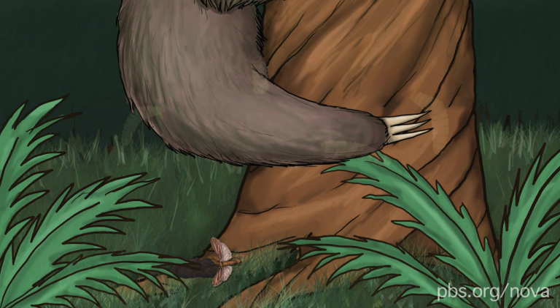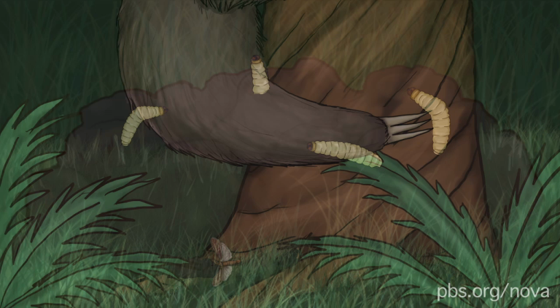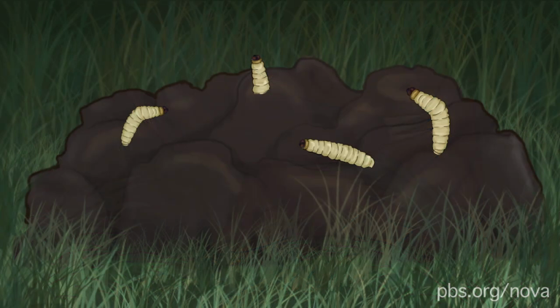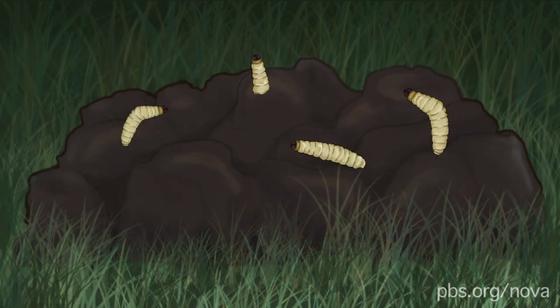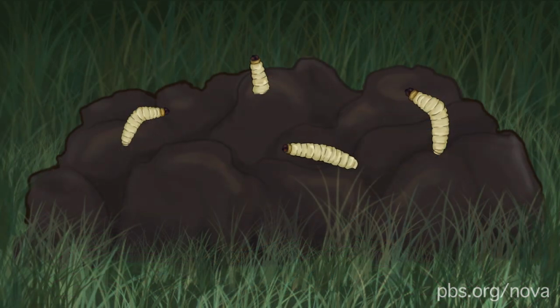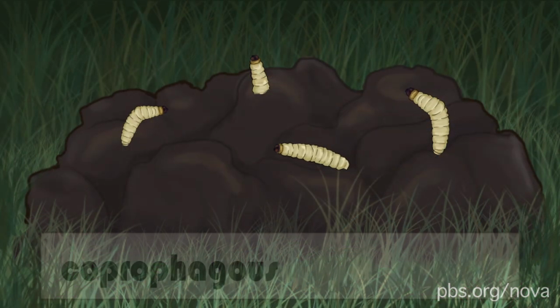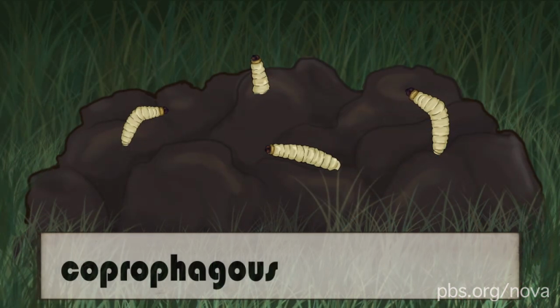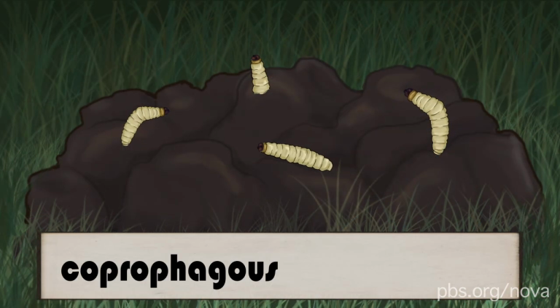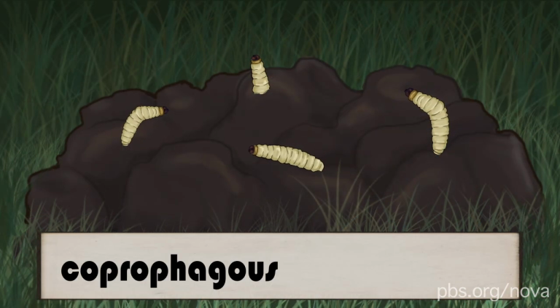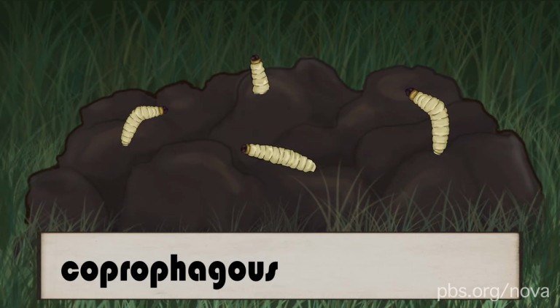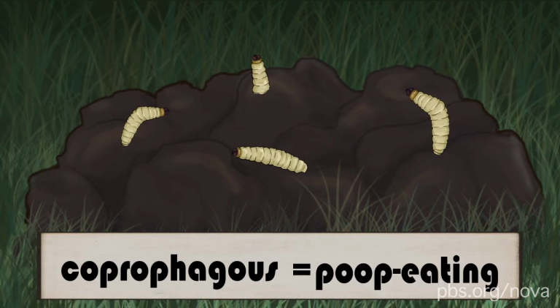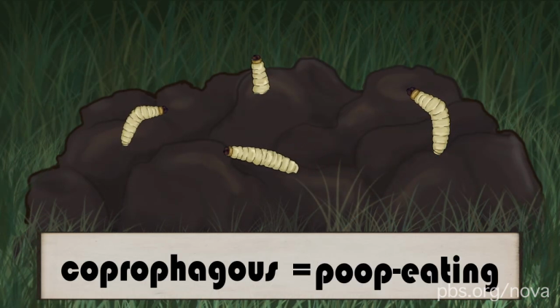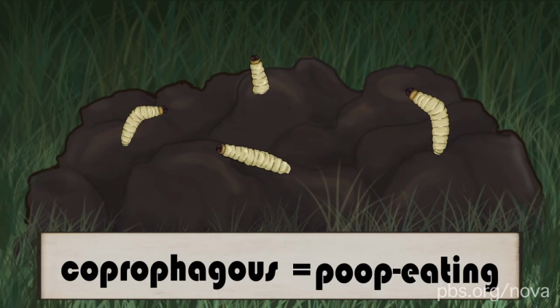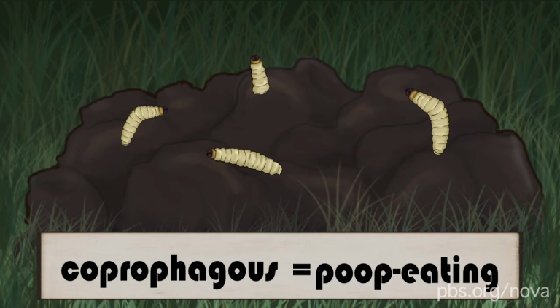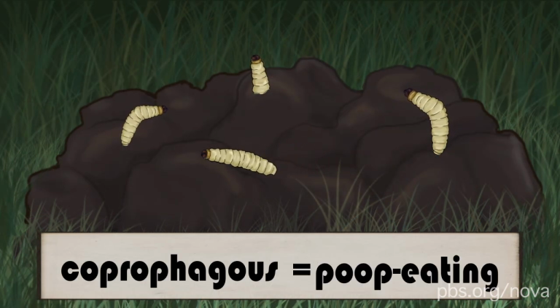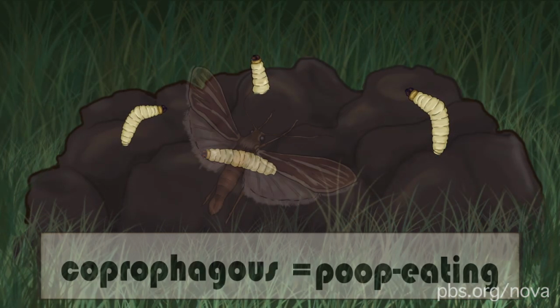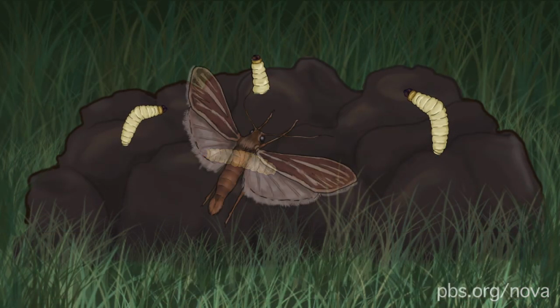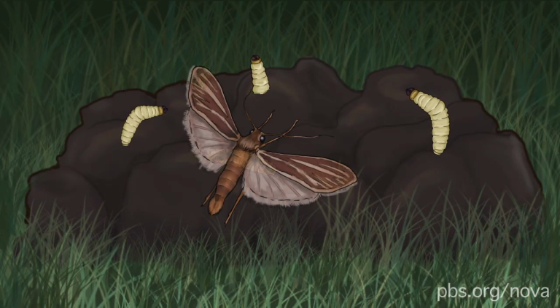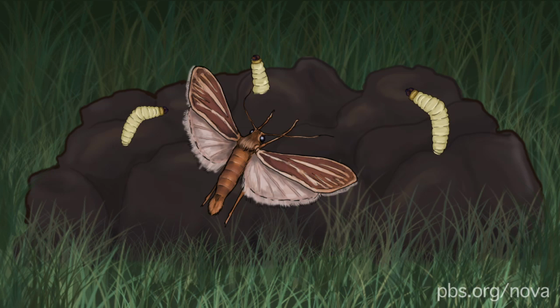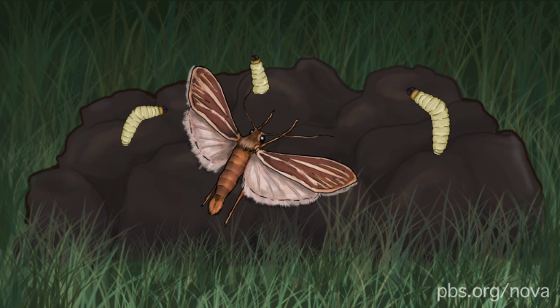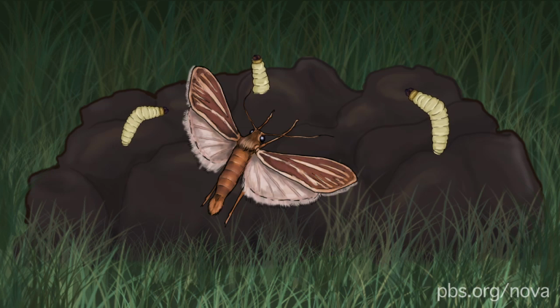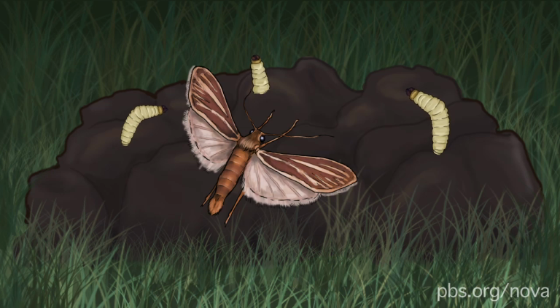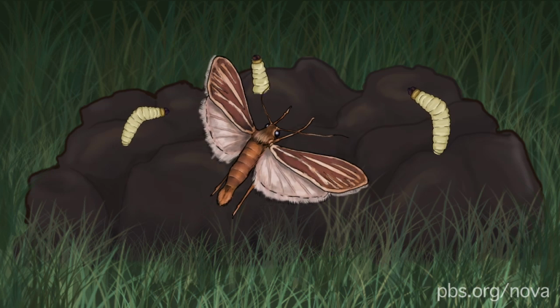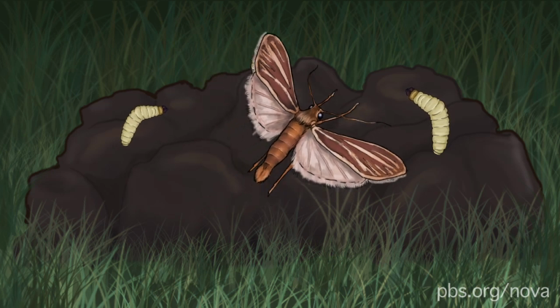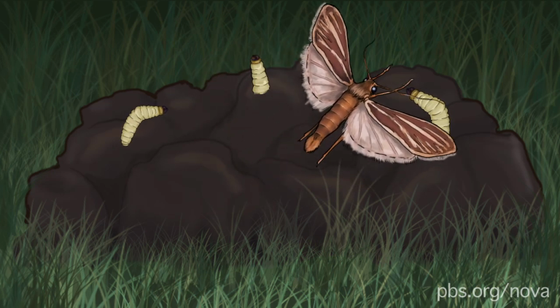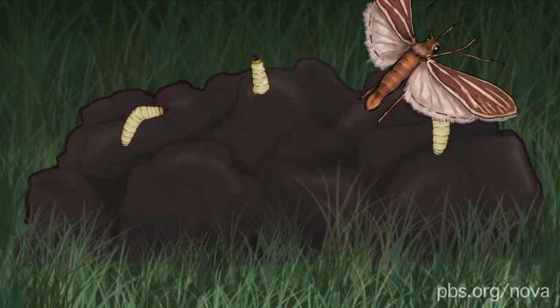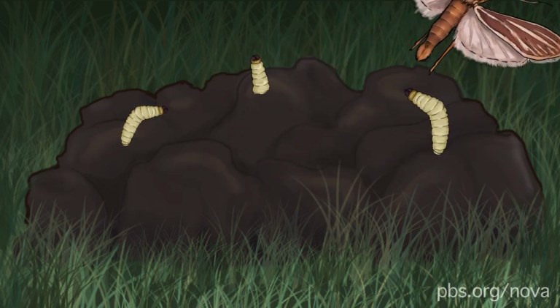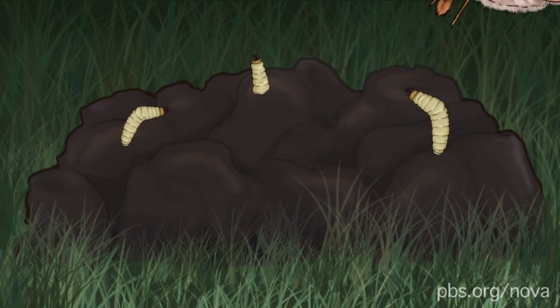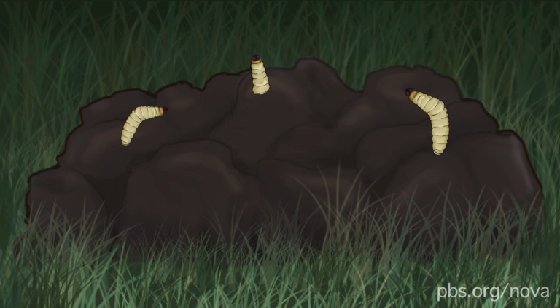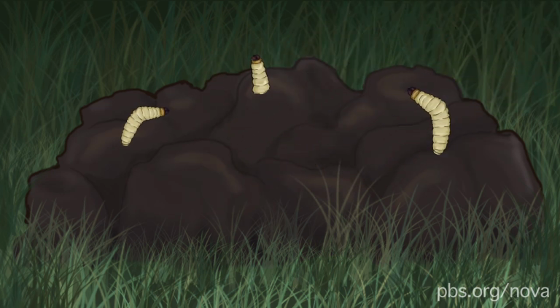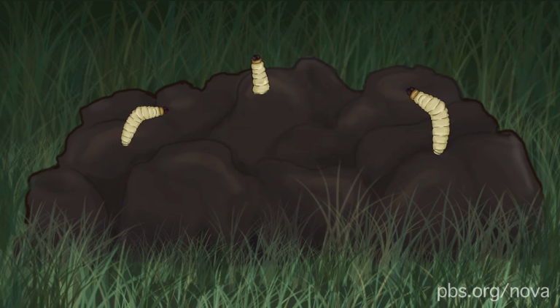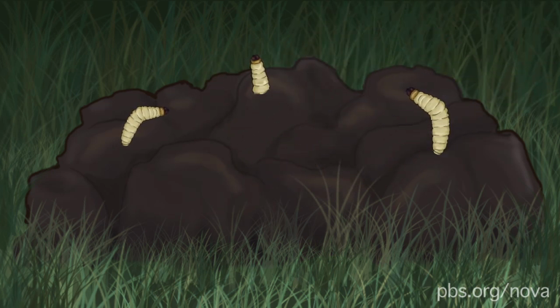Soon the eggs hatch, and coprophages — or poop-eating moth larvae — emerge. And when the larvae mature, they fly up into the trees looking for another sloth to colonize.